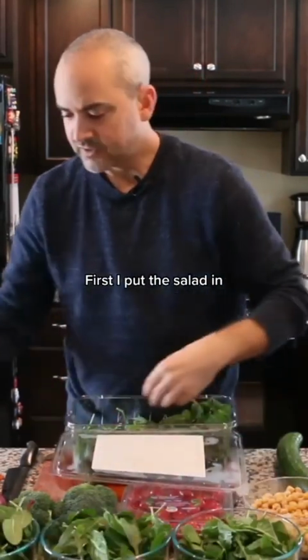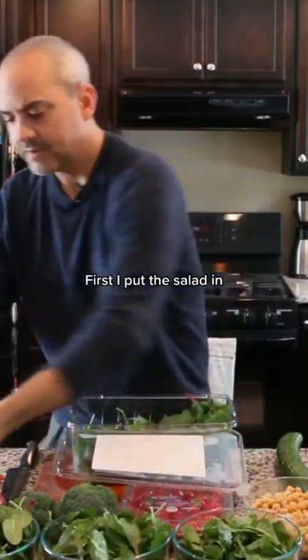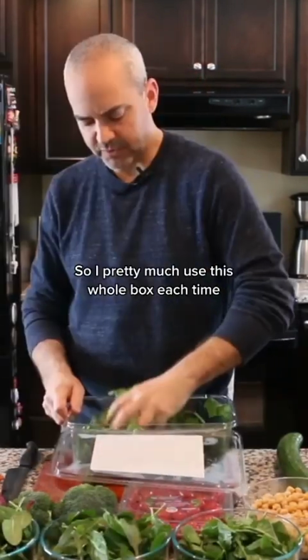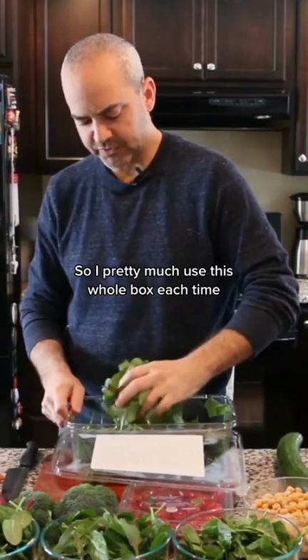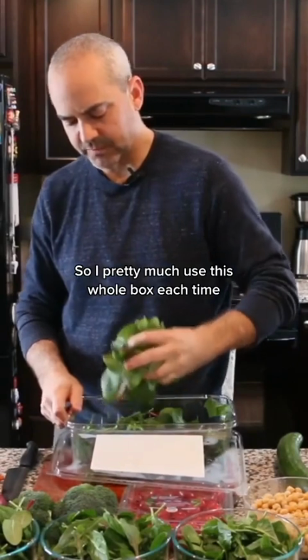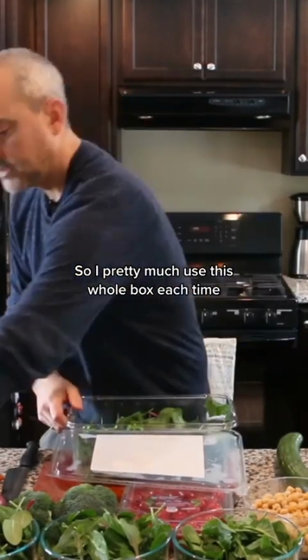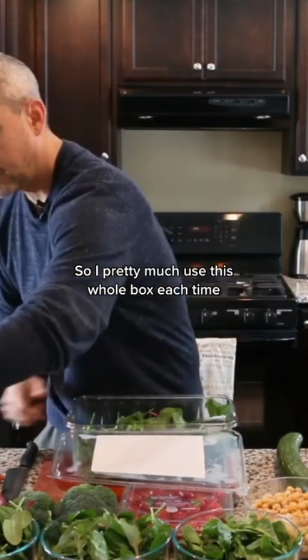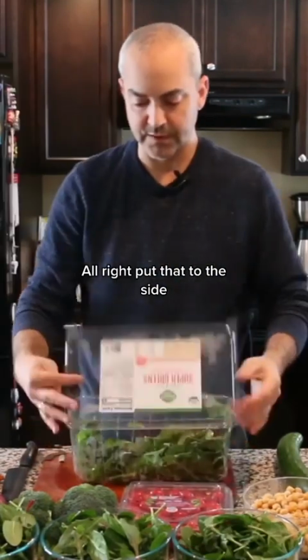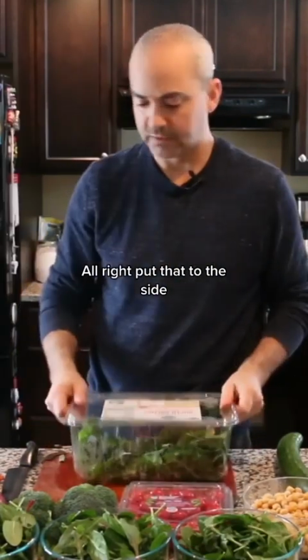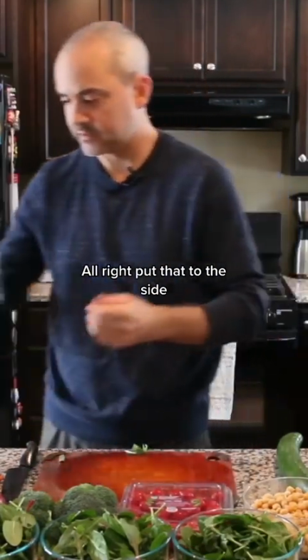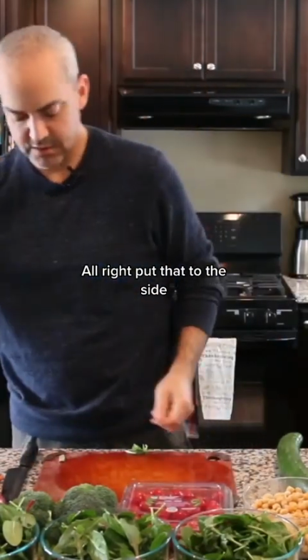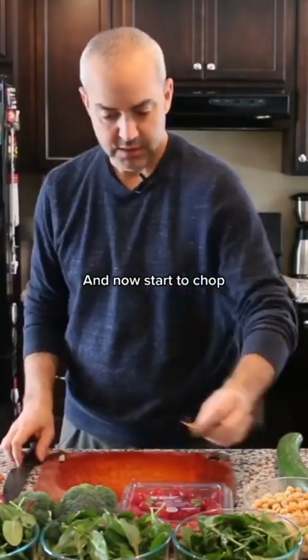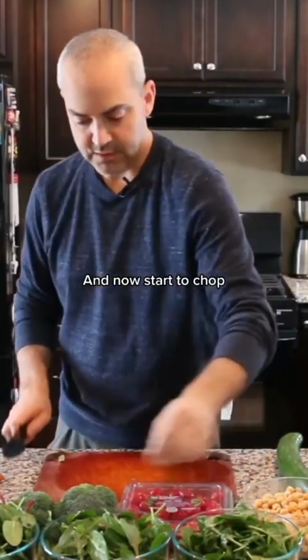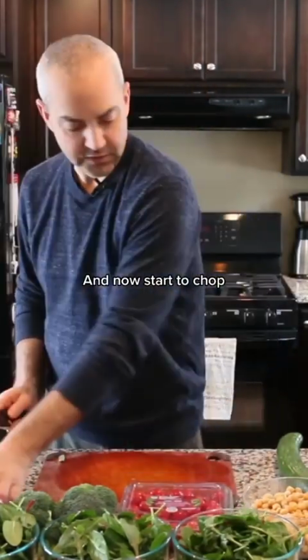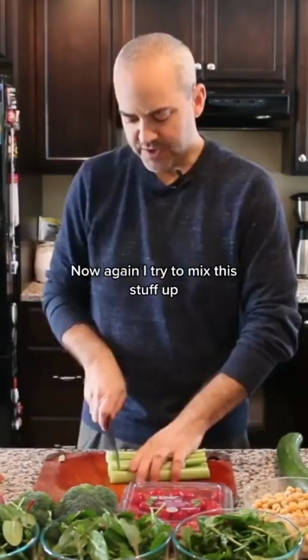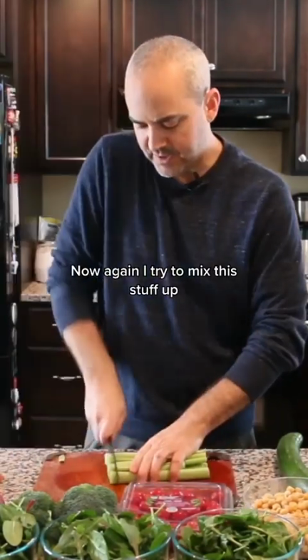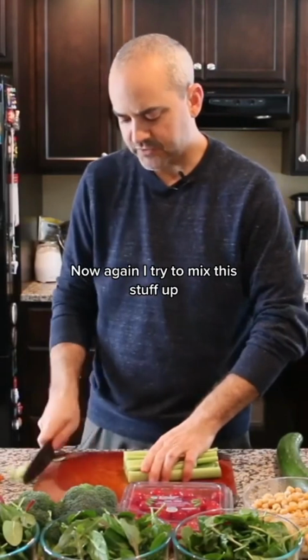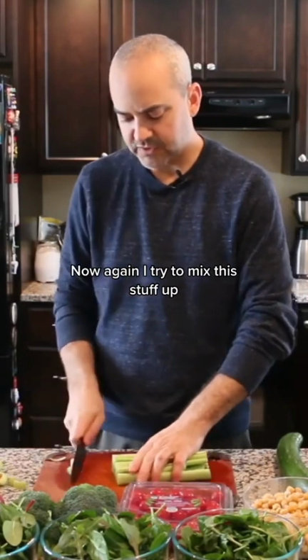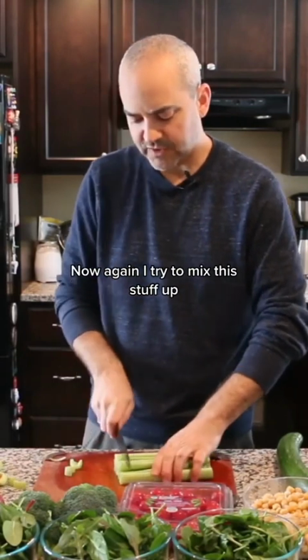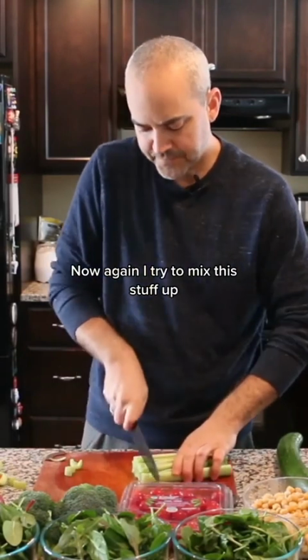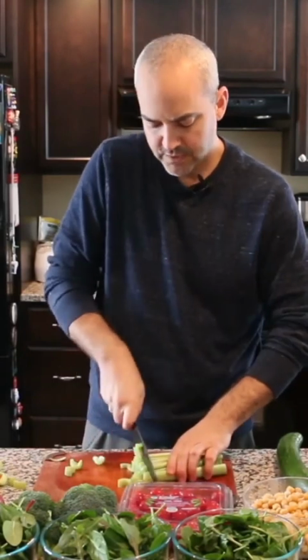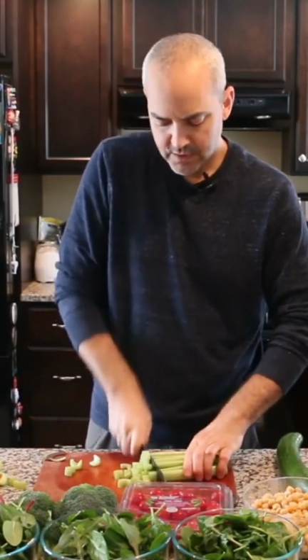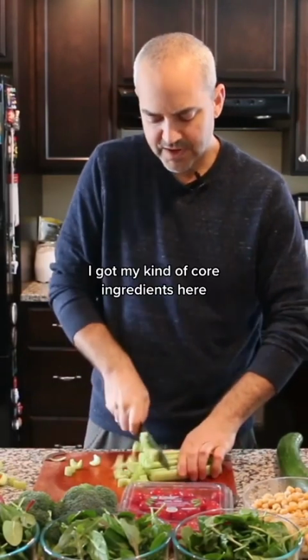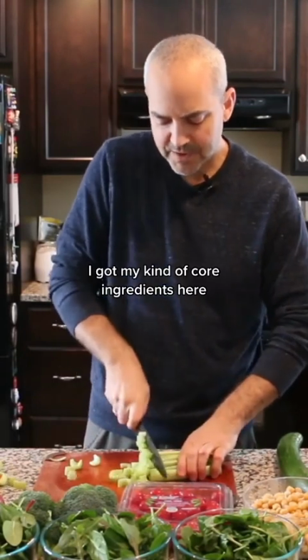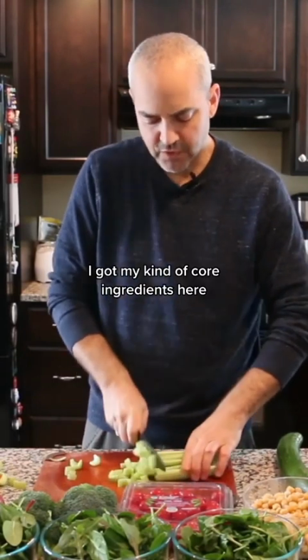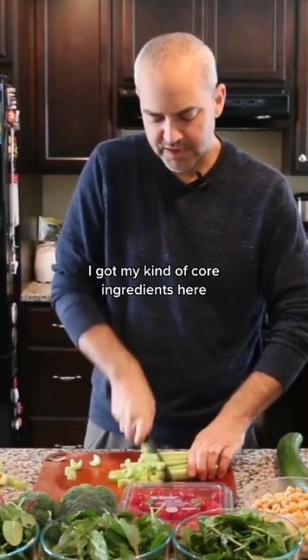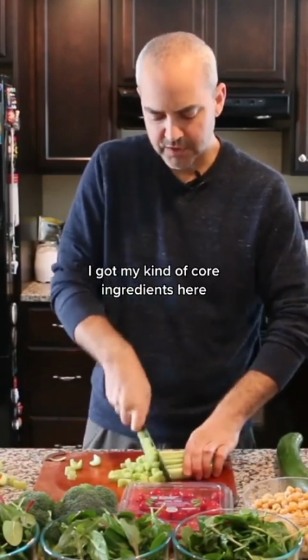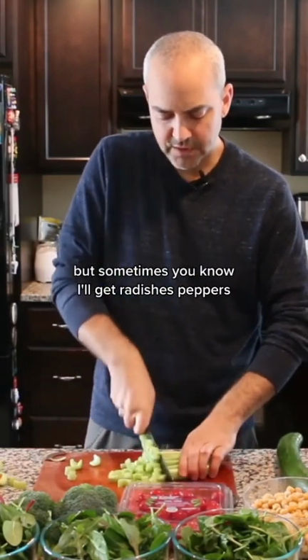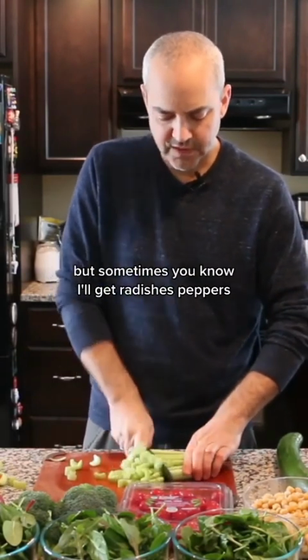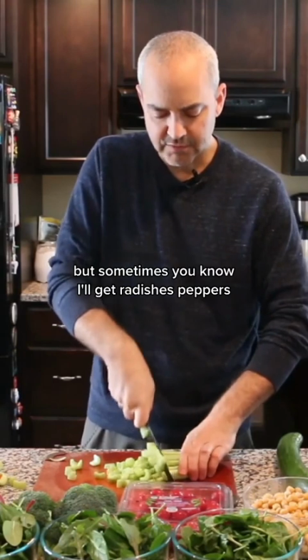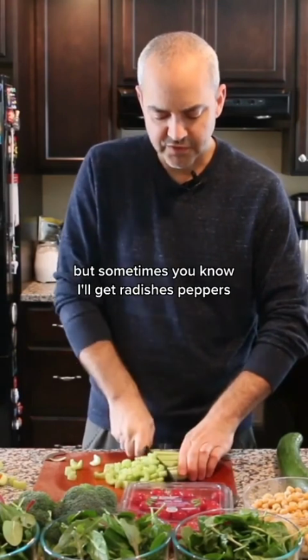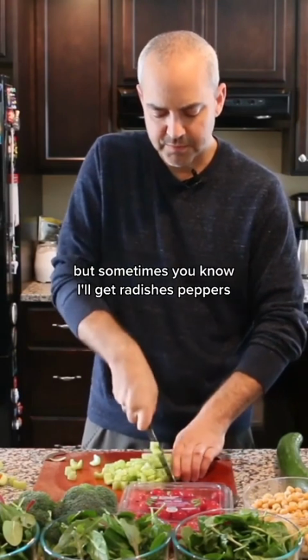I put the salad in — I pretty much use this whole box each time. Now I start to chop. I try to mix this stuff up. I've got kind of my core ingredients here, but sometimes I'll get radishes or peppers.